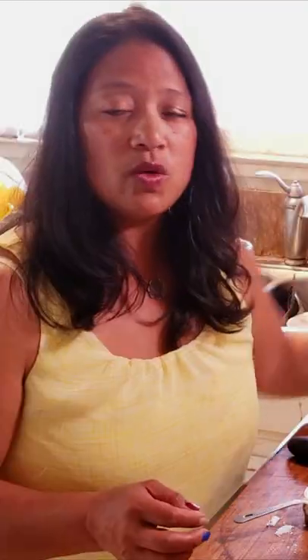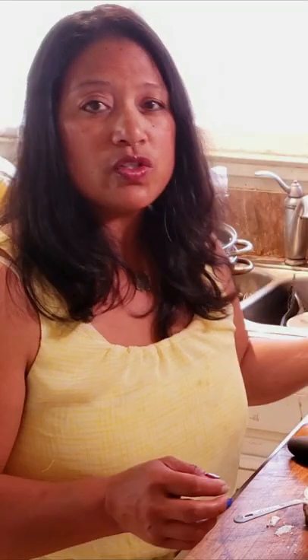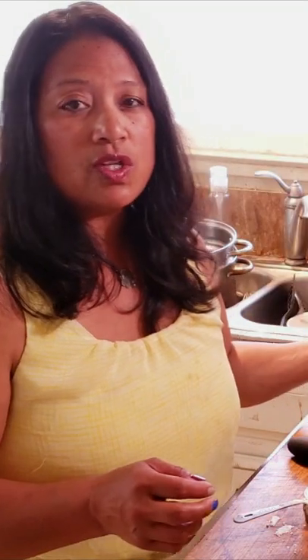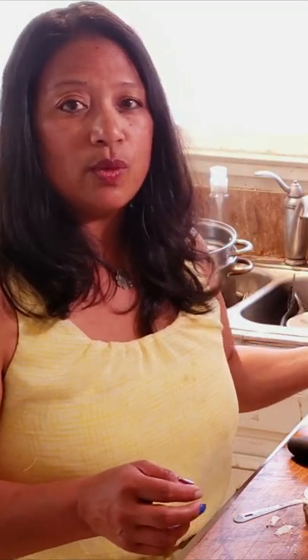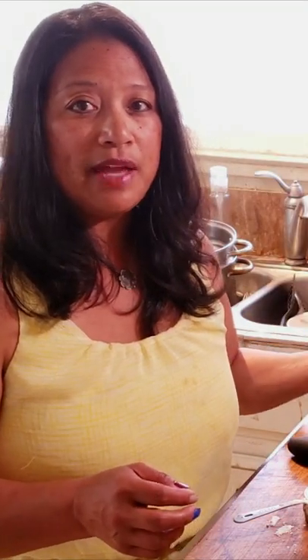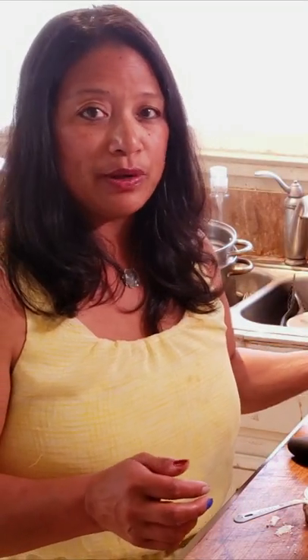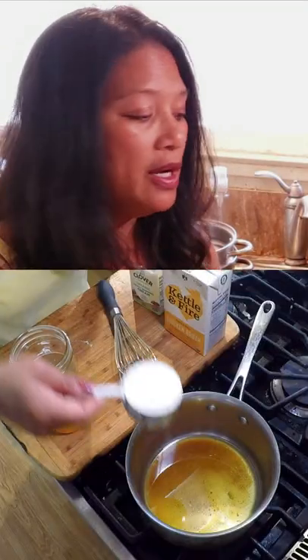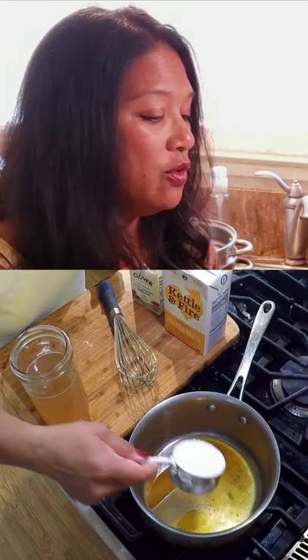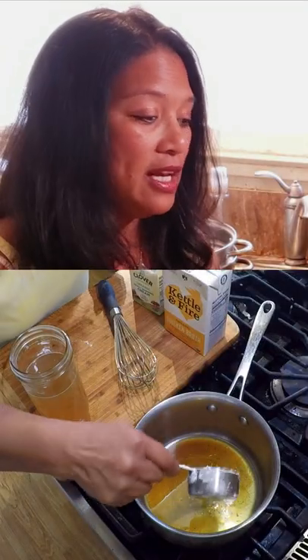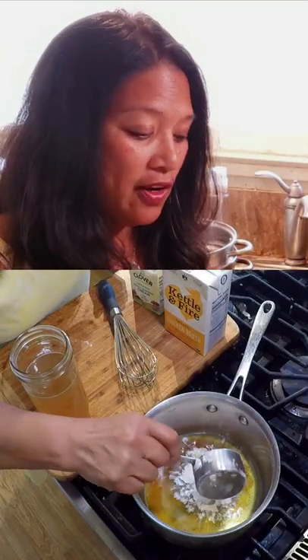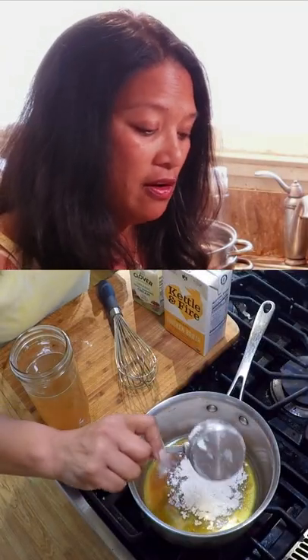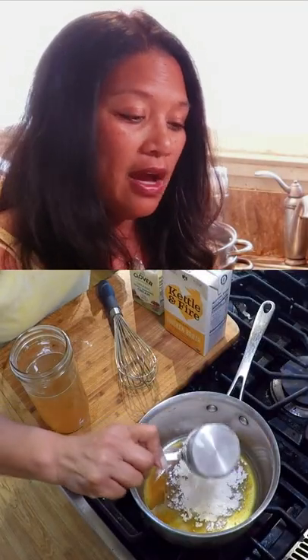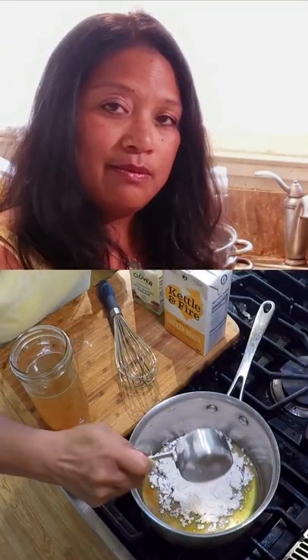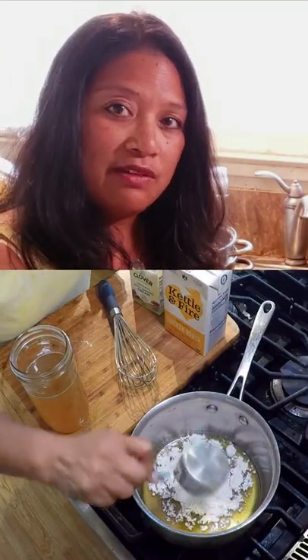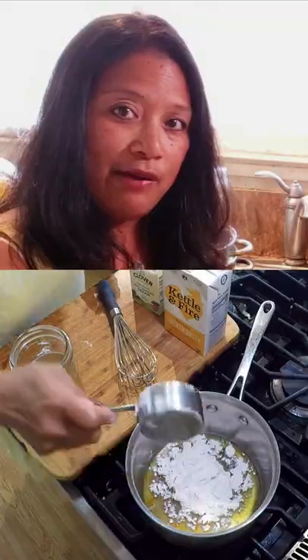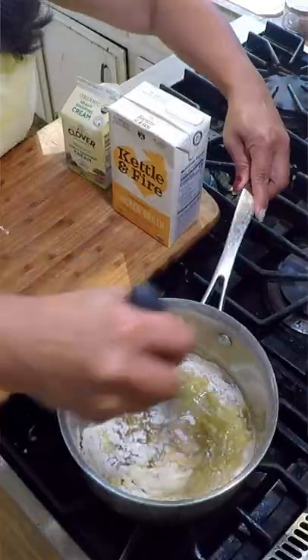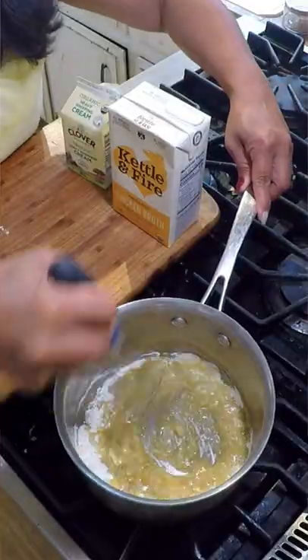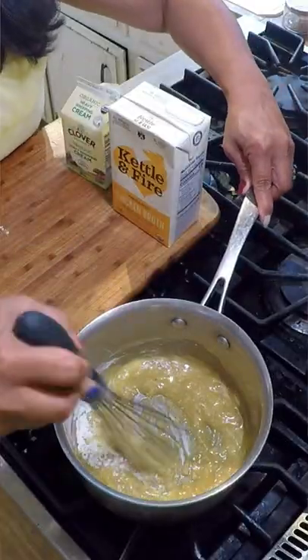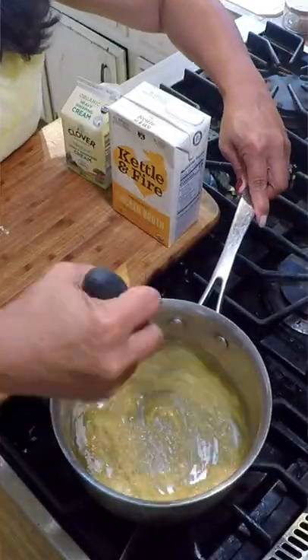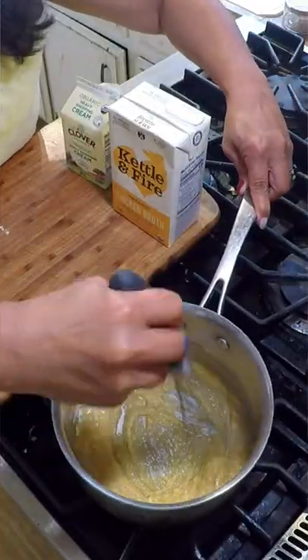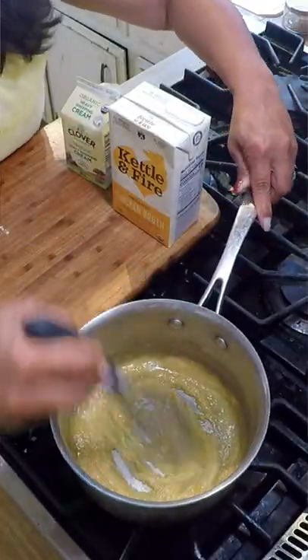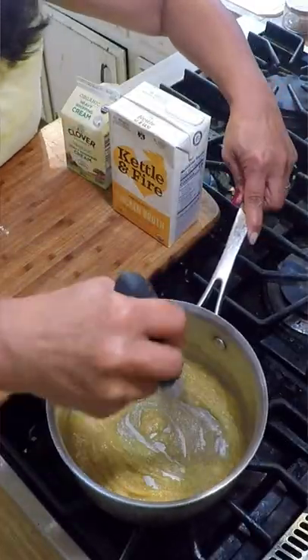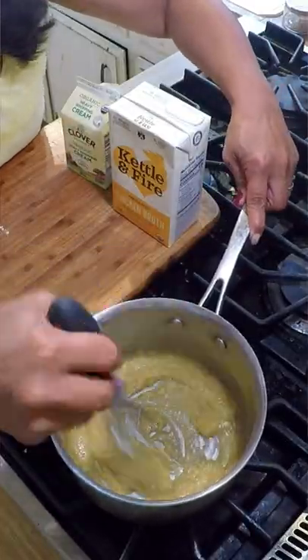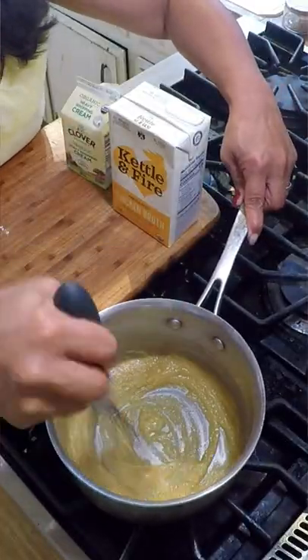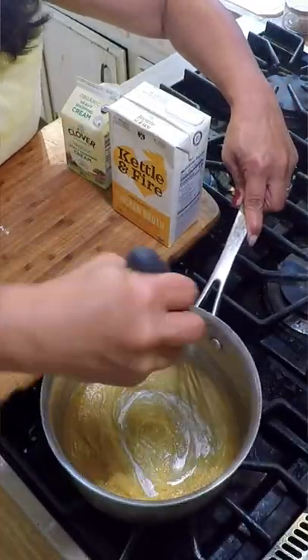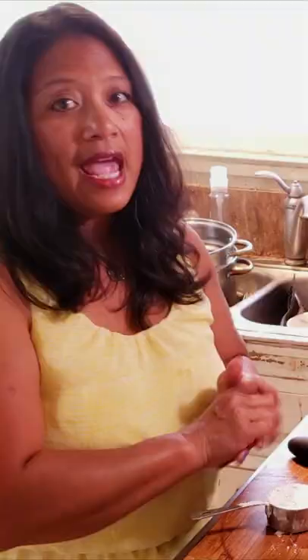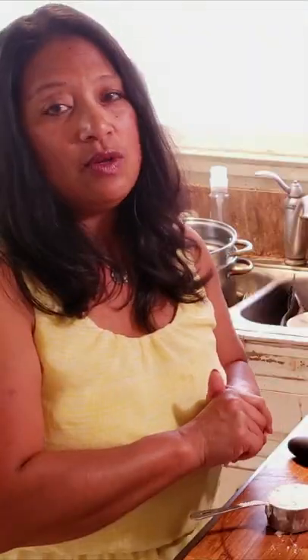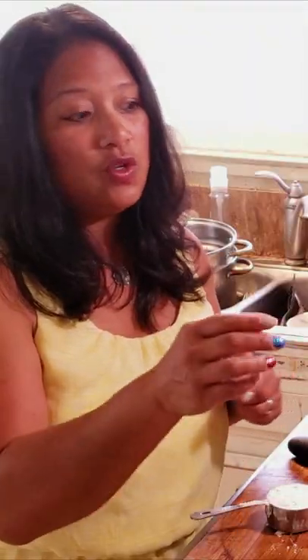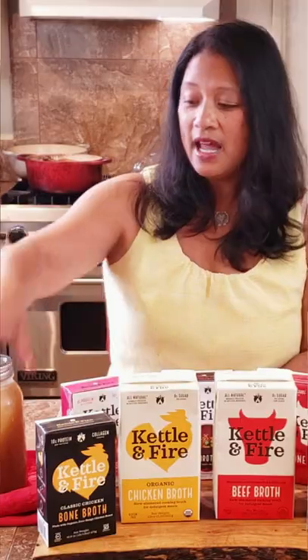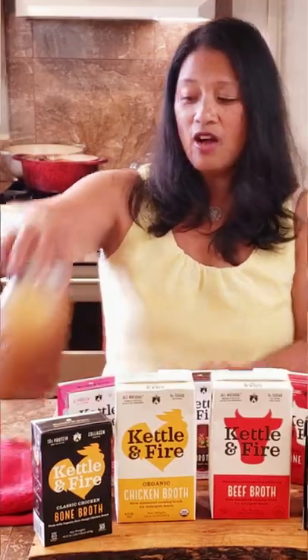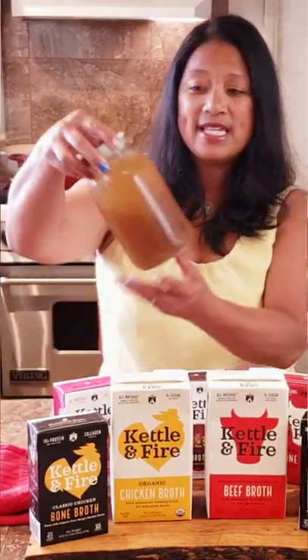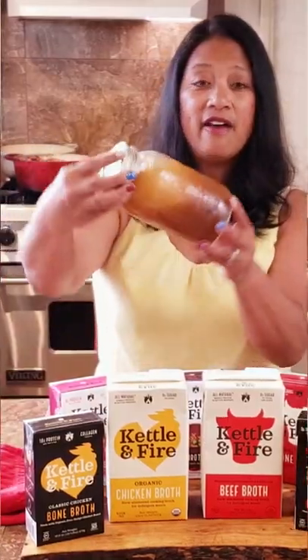You can also use olive oil and butter. You need a thickener — I am using flour, but you can also use cornstarch. Then you just need your liquid, and you can use homemade stock if you have it.